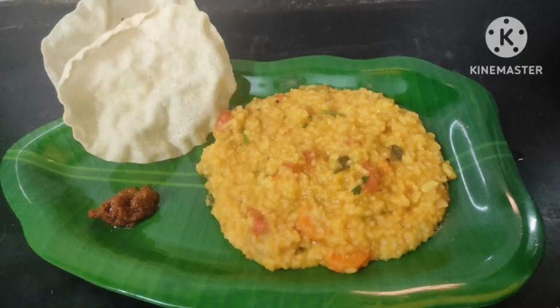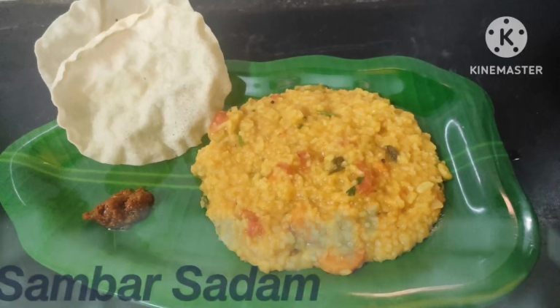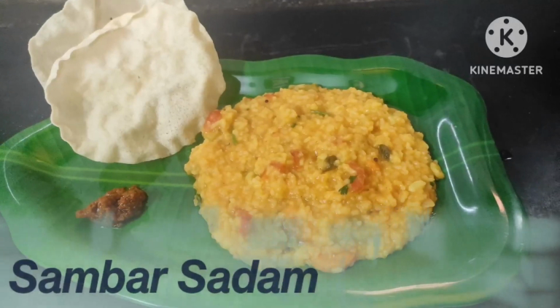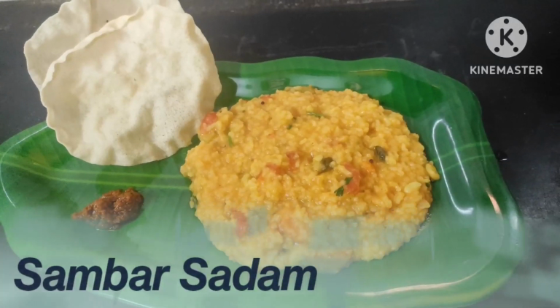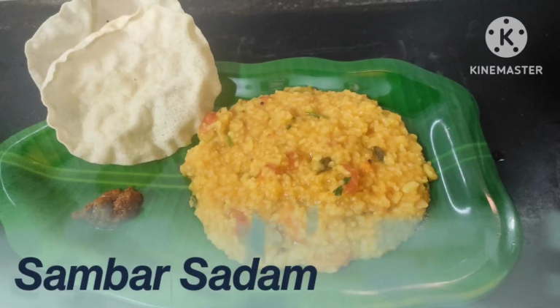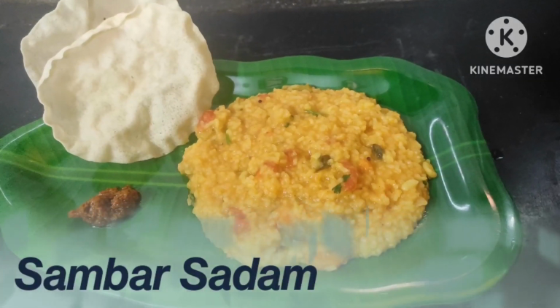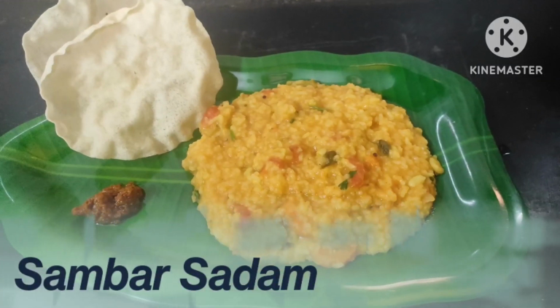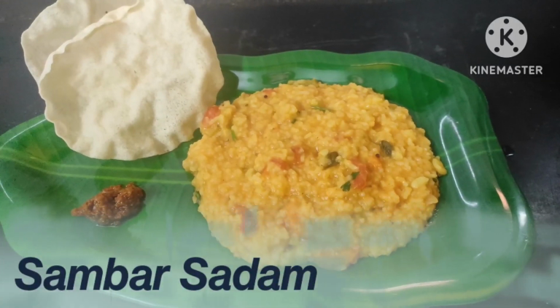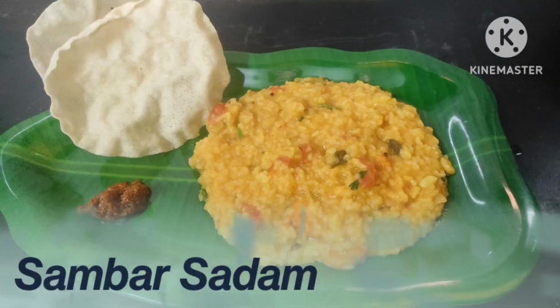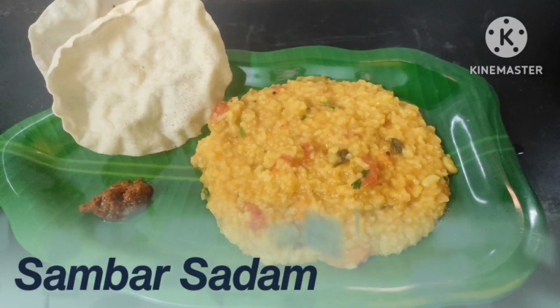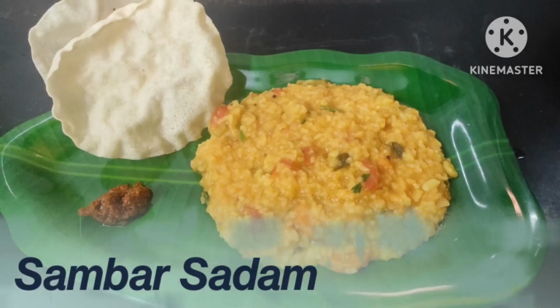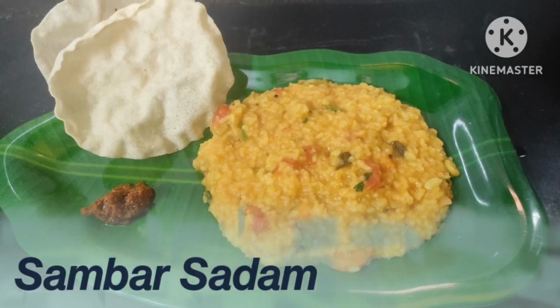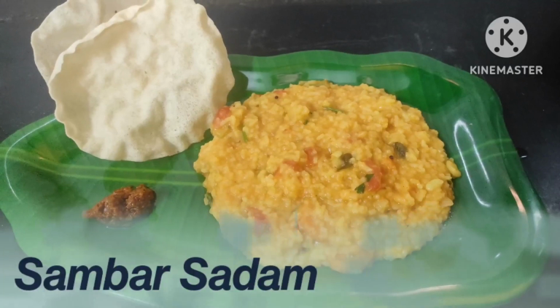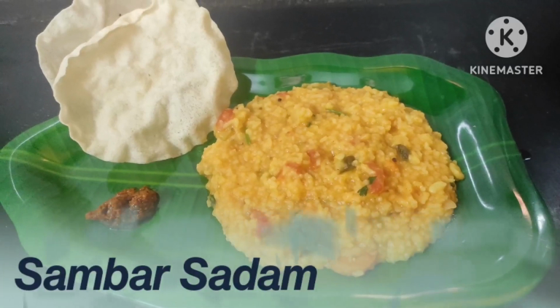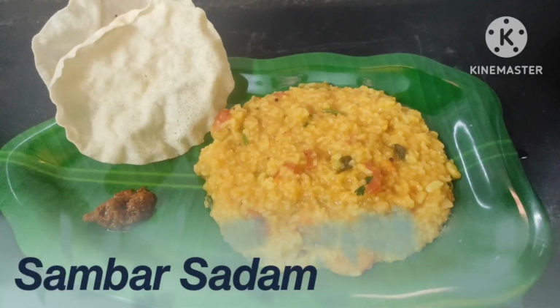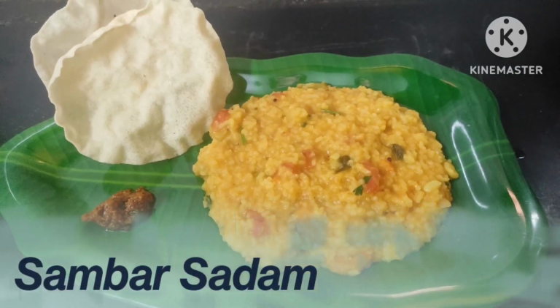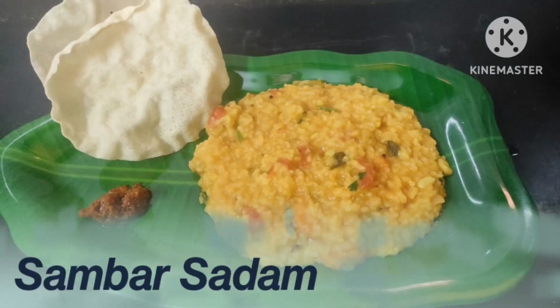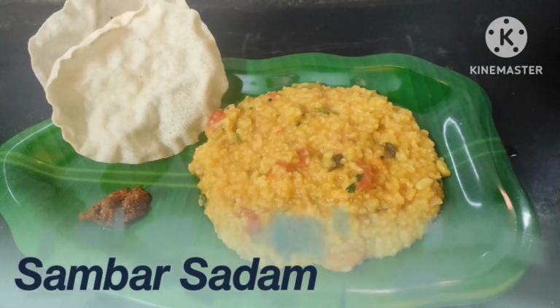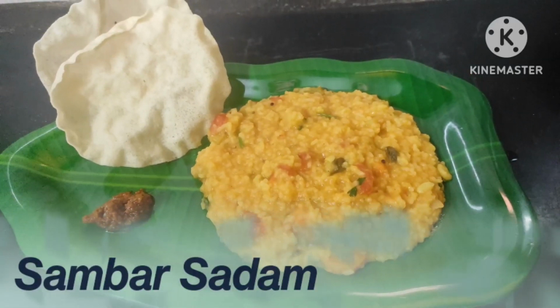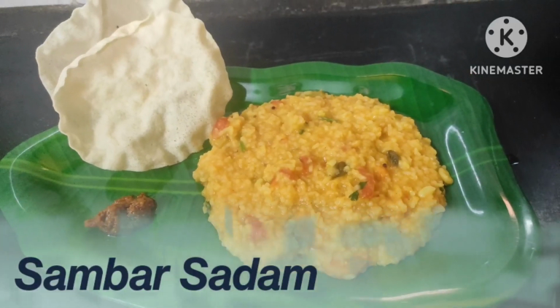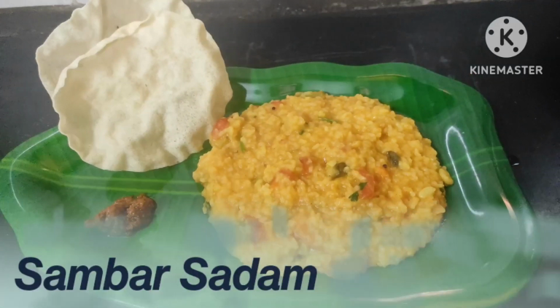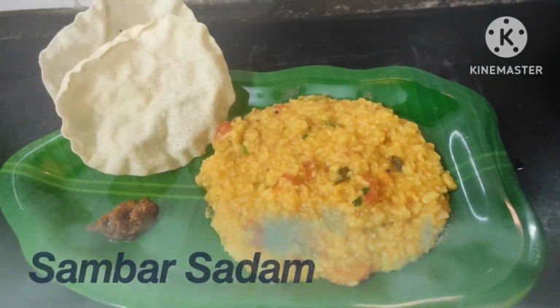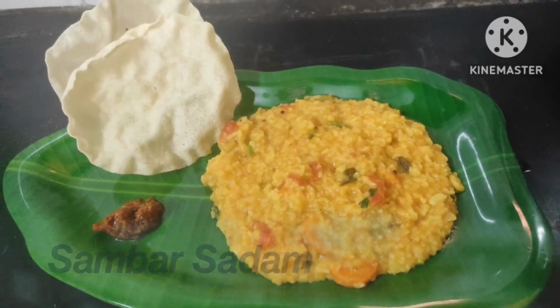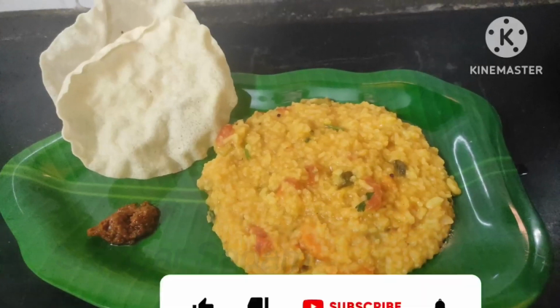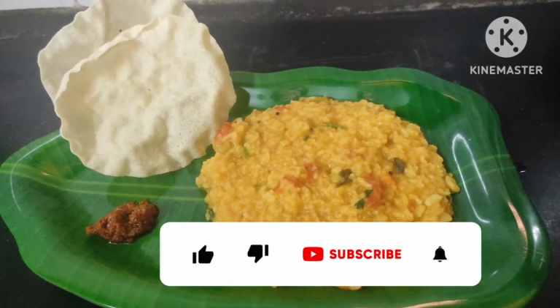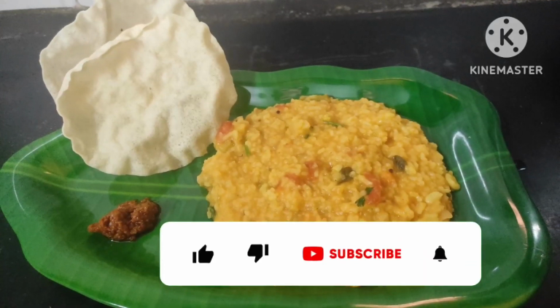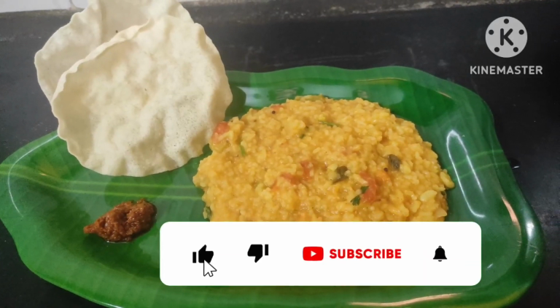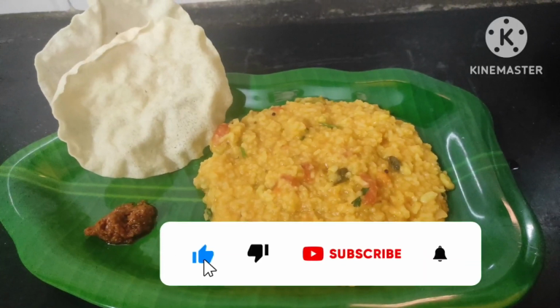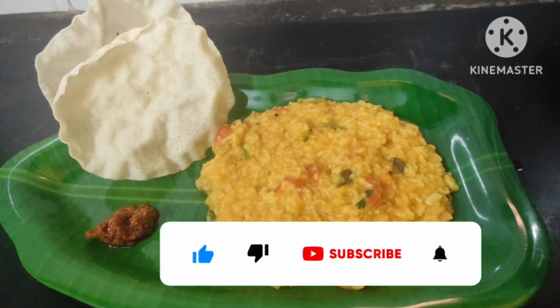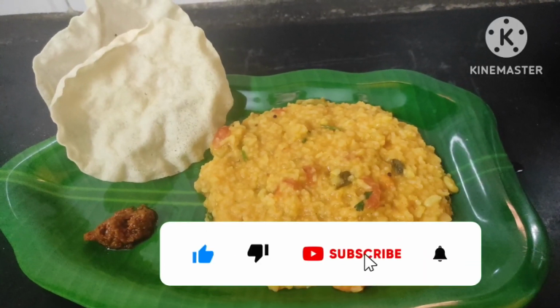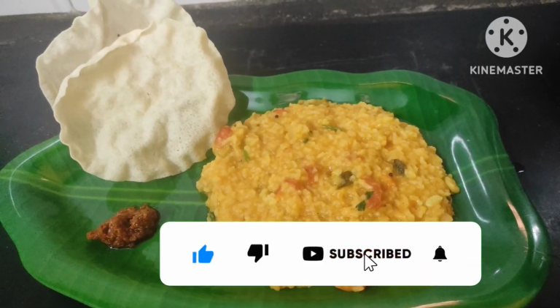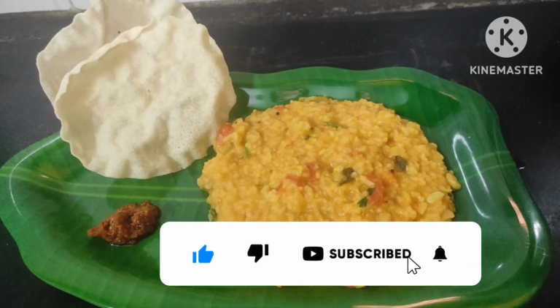Hello friends, how are you going to see the Sambar Sotham? You can see the Sambar Sotham style. If you don't know, please like our channel, subscribe, and click the bell button.